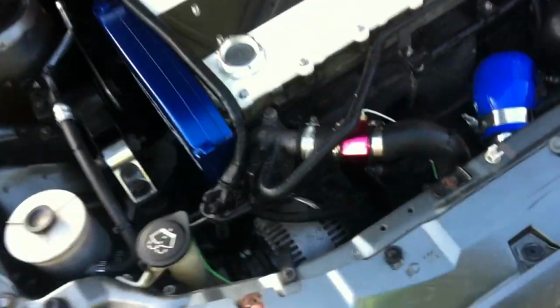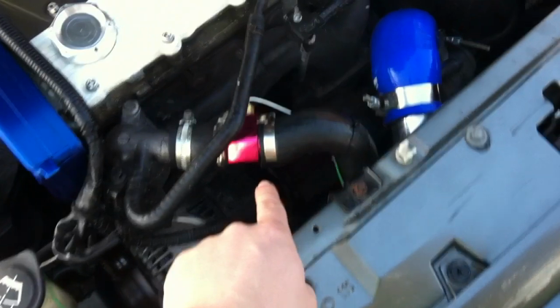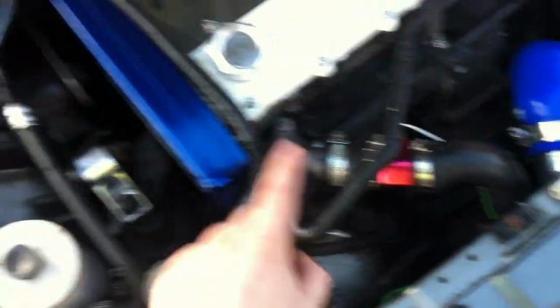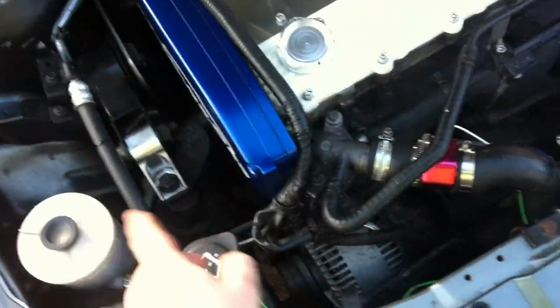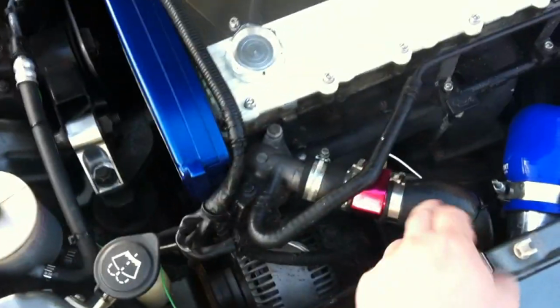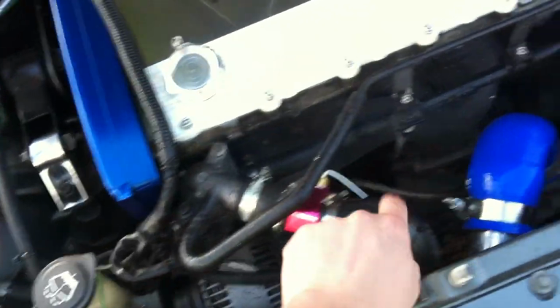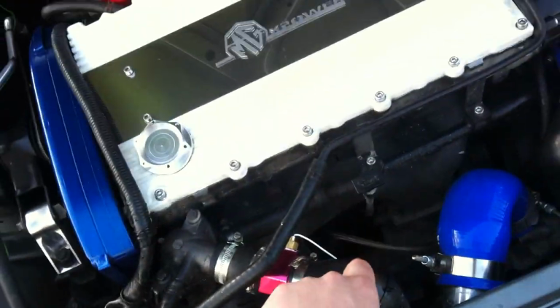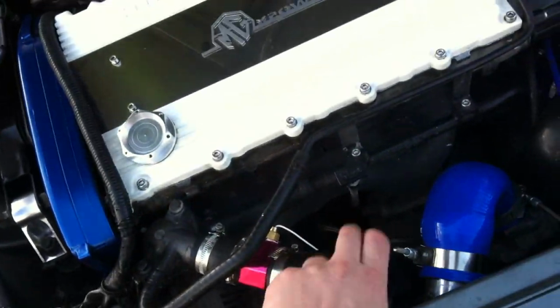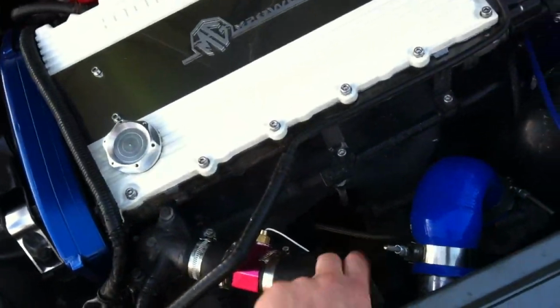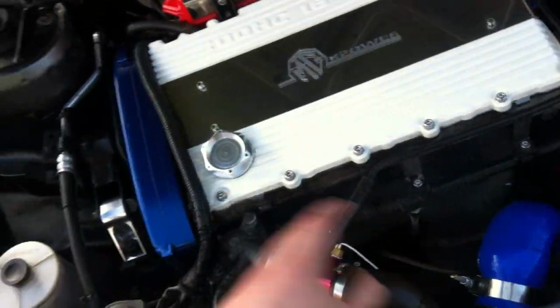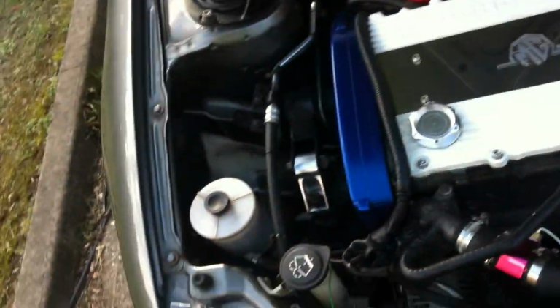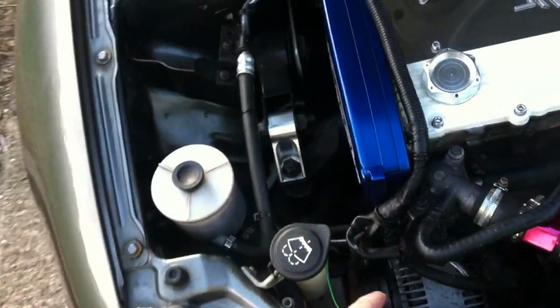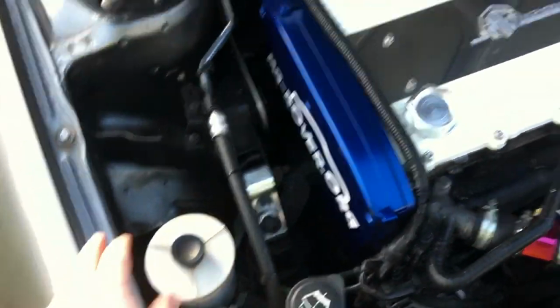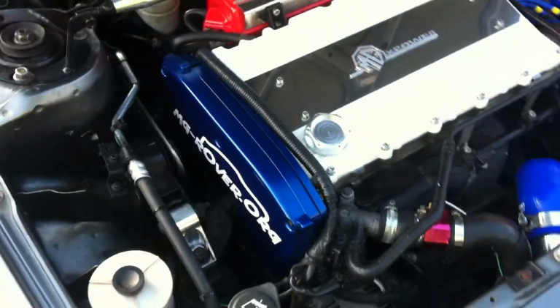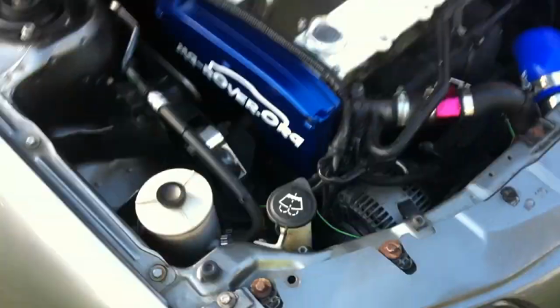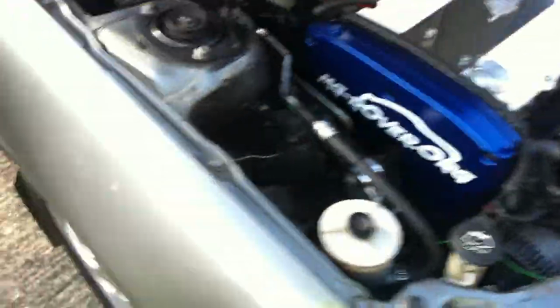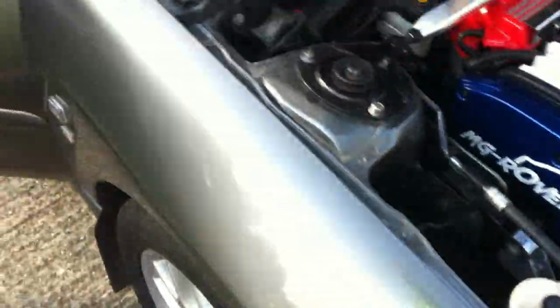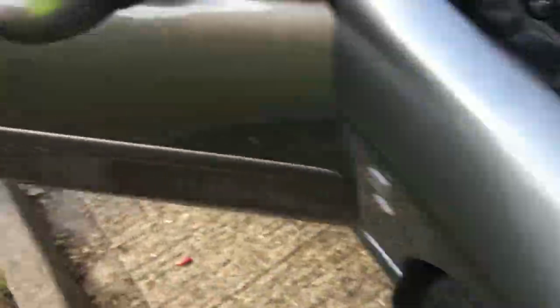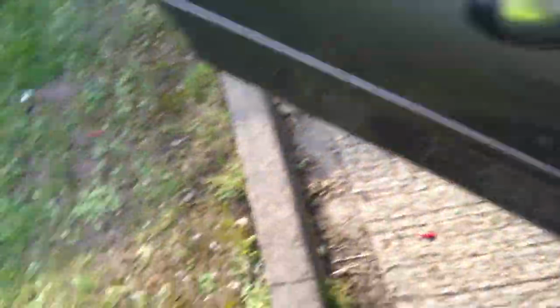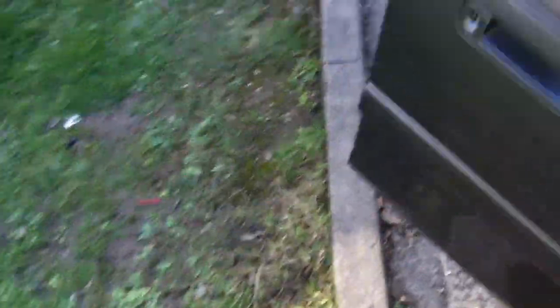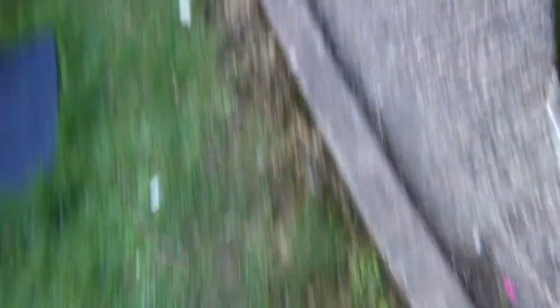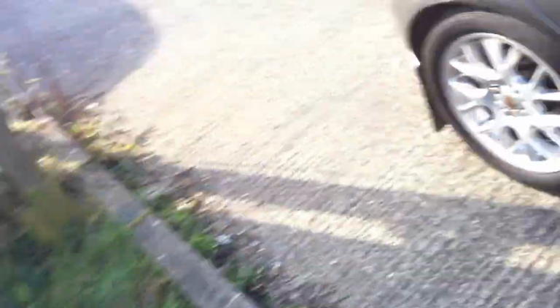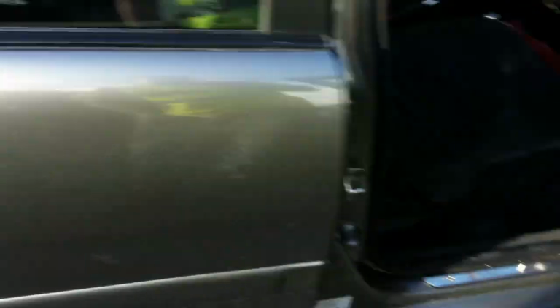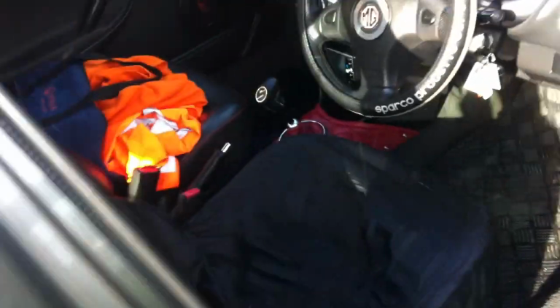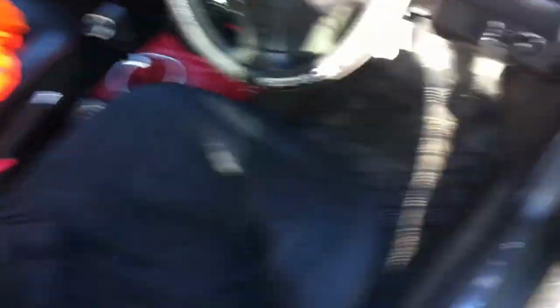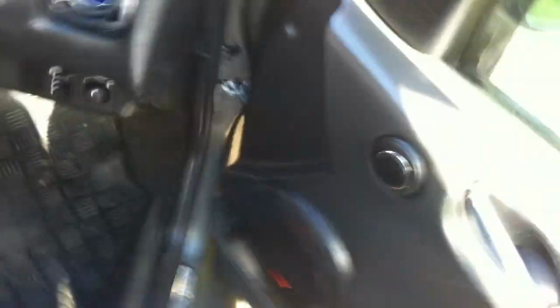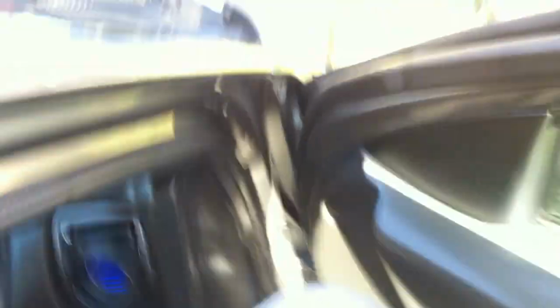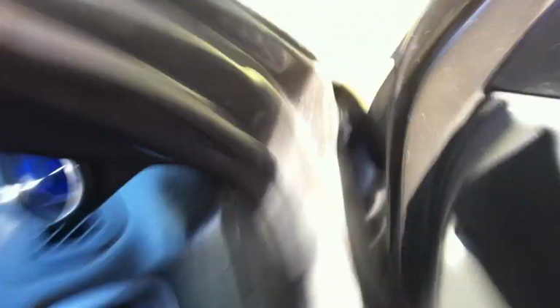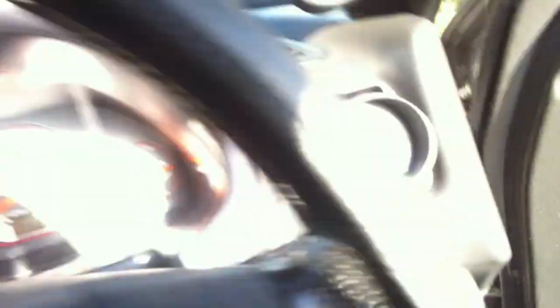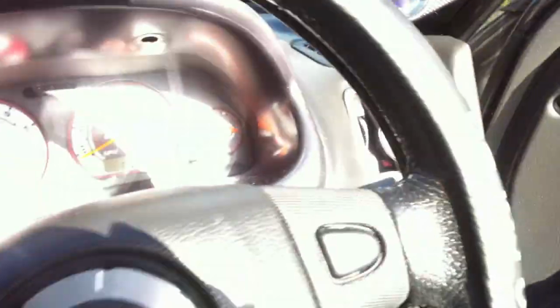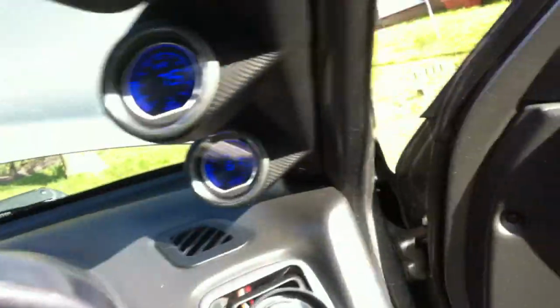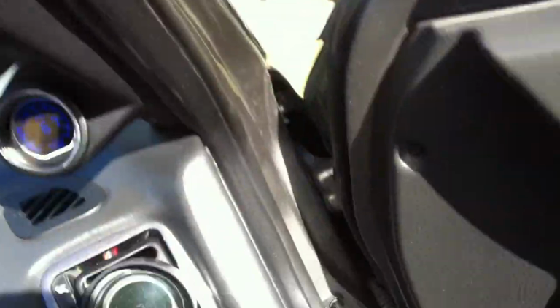Fitted a few sensors in. I'm still going to get some Samkos to go in here, but yeah, for now that sensor will do because I fitted my Pro Sport Evo gauges now.